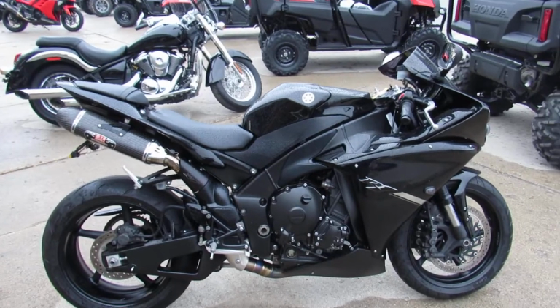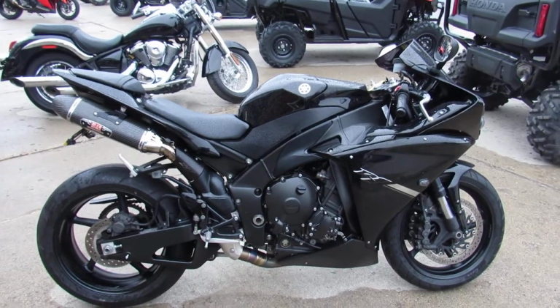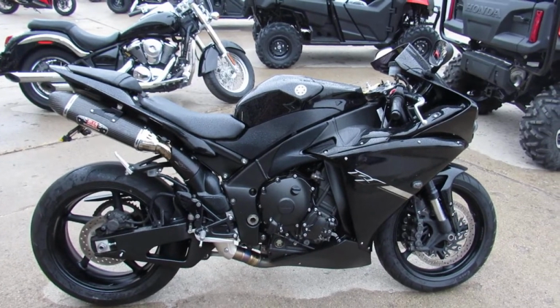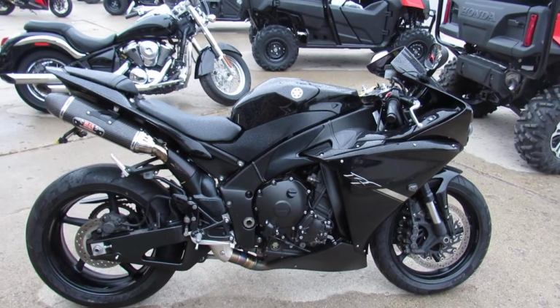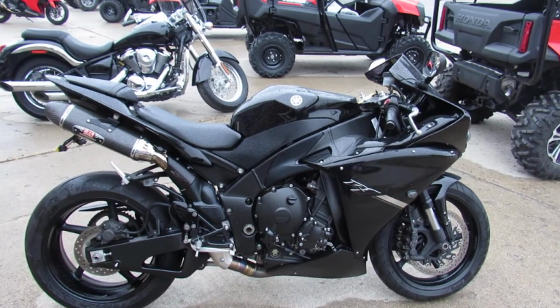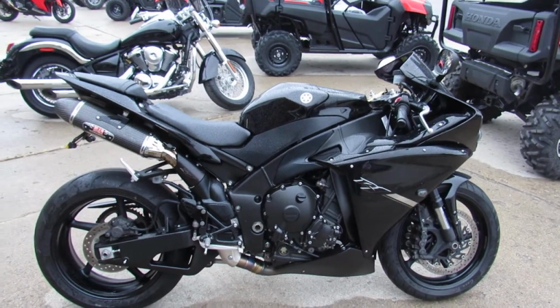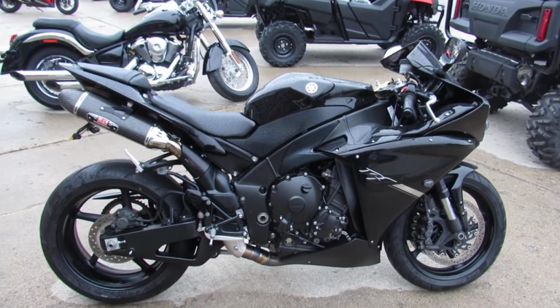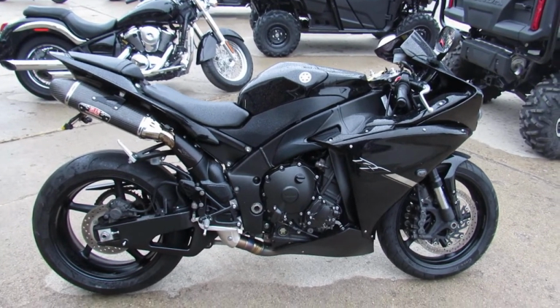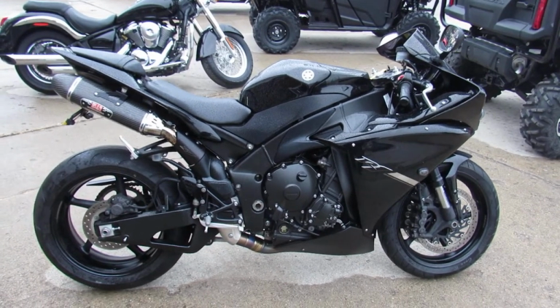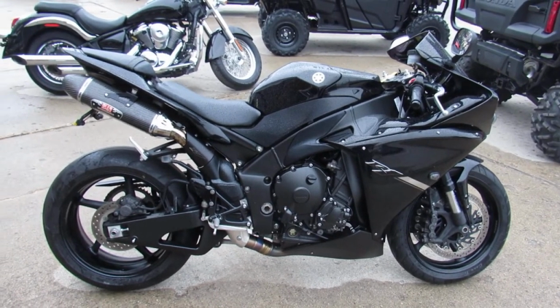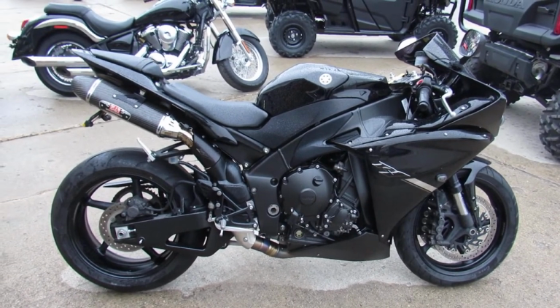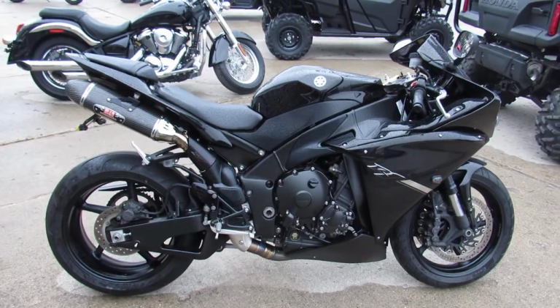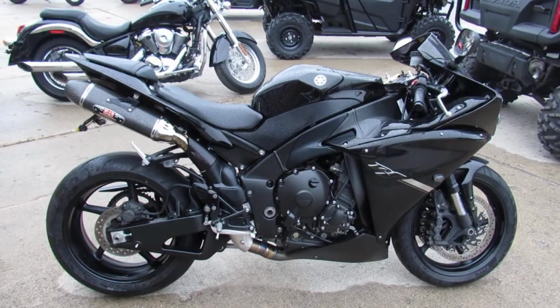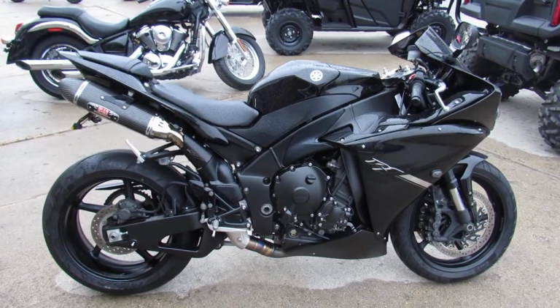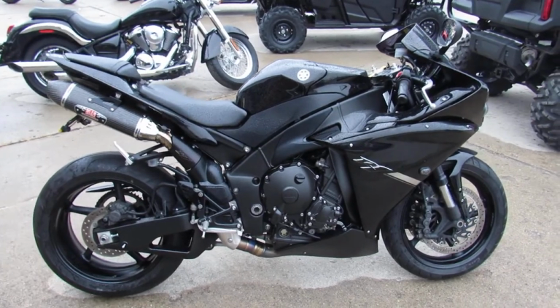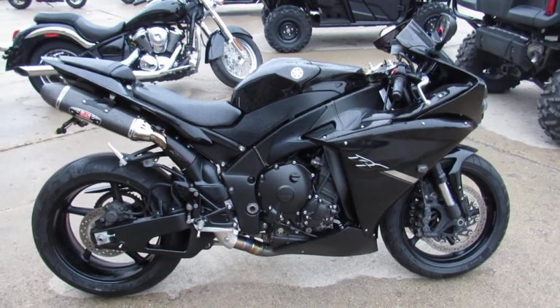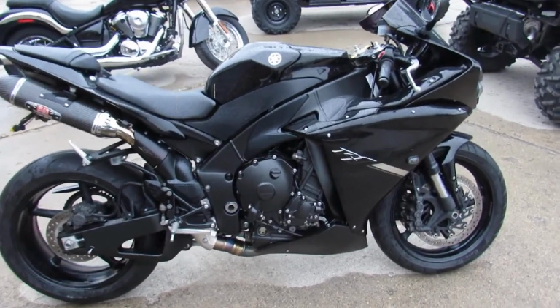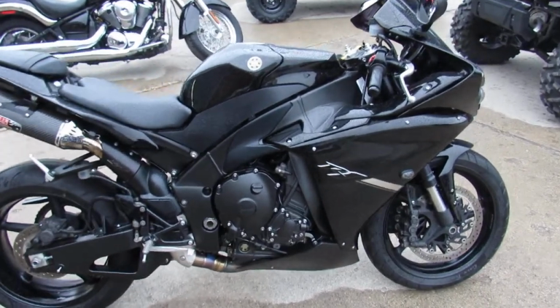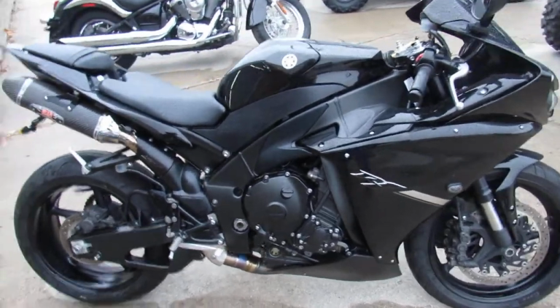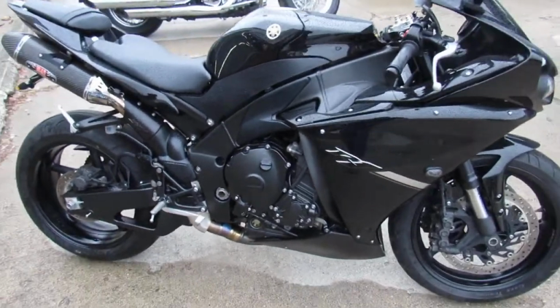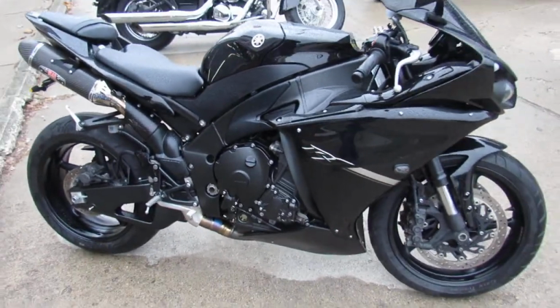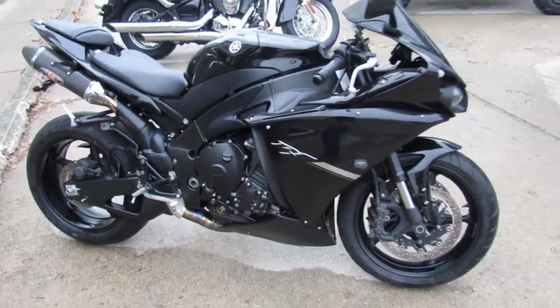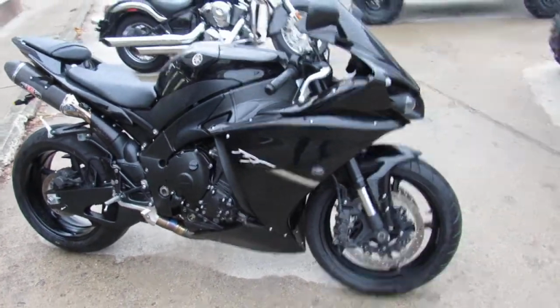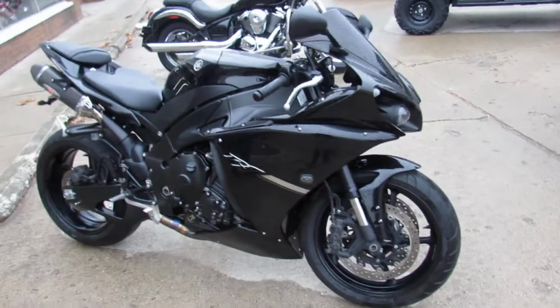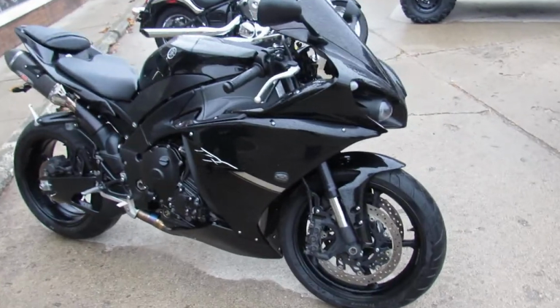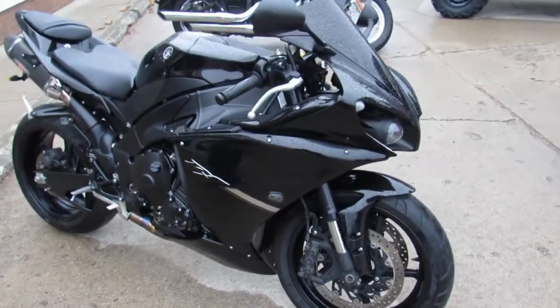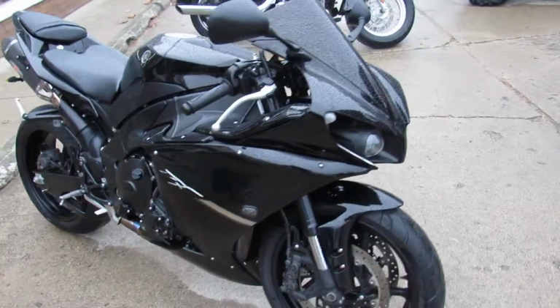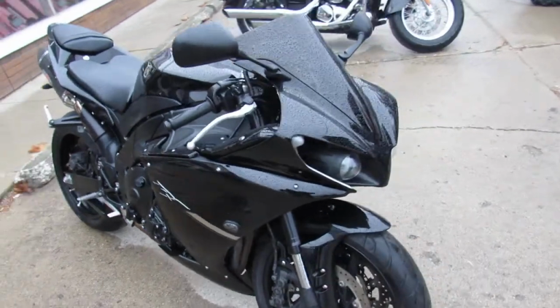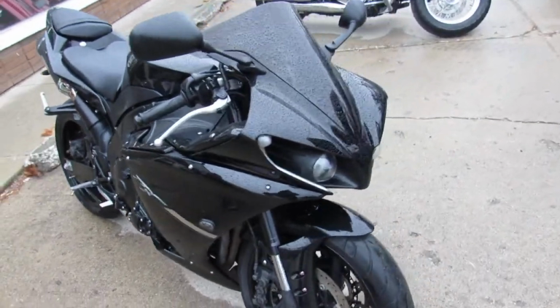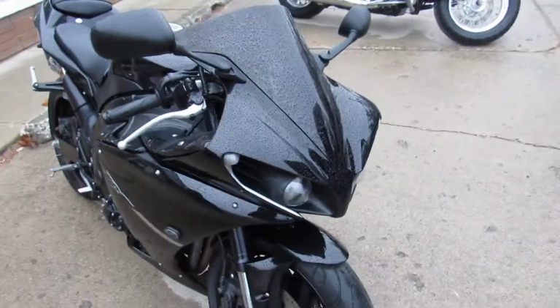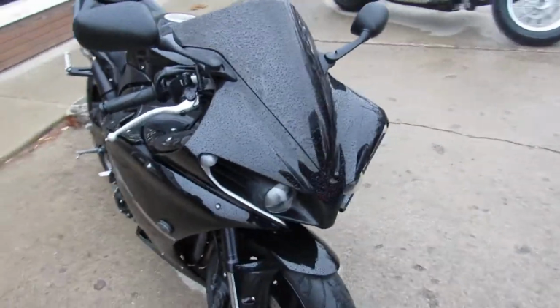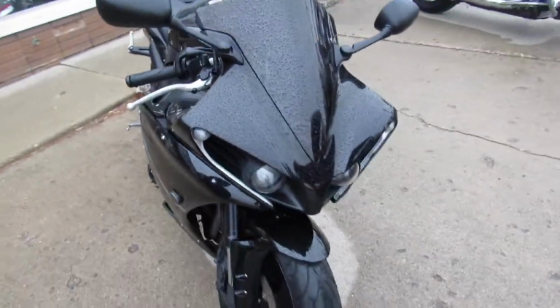Hey guys, Aaron and Andrew at Approval Power Sports 2. It's the video on the used sport bikes in stock. Over 250 used sport bikes to choose from. Guaranteed financing, leasing programs, layaway programs, and your trades are always welcome.